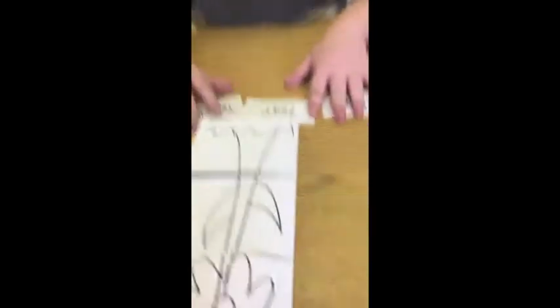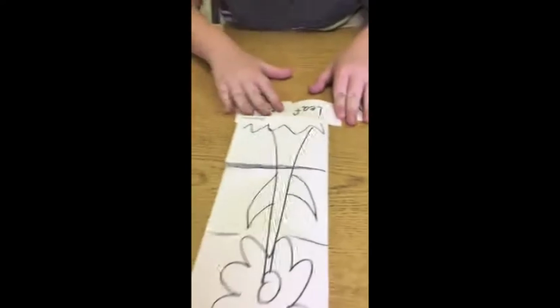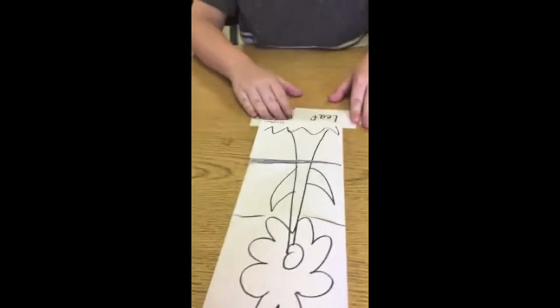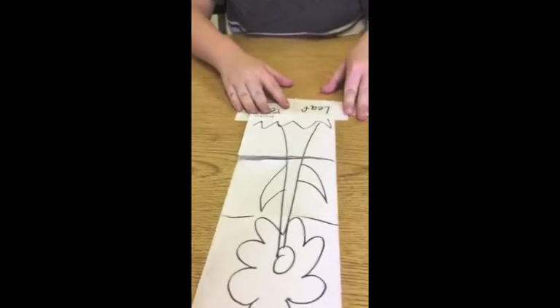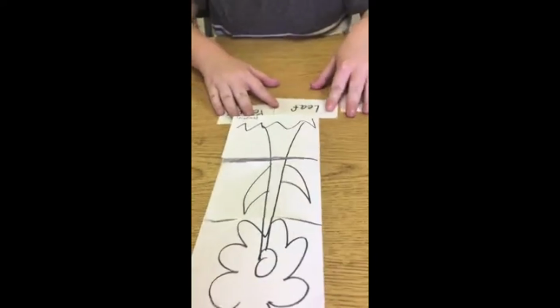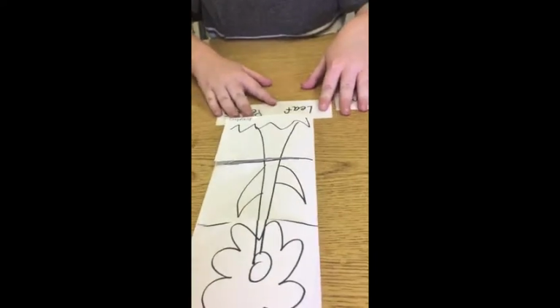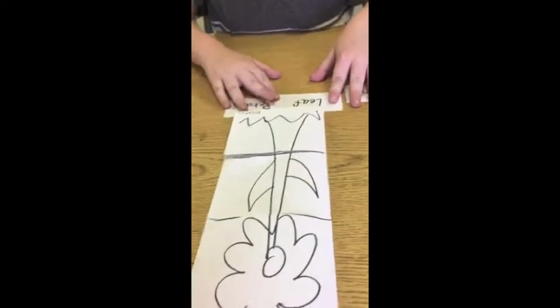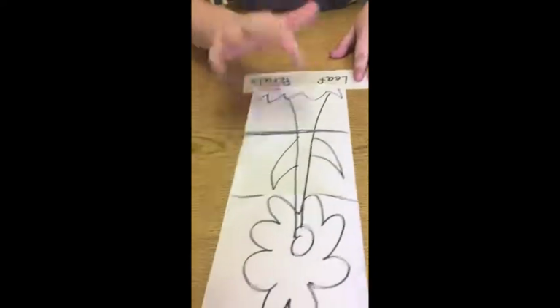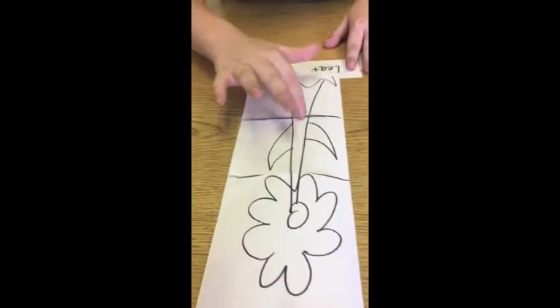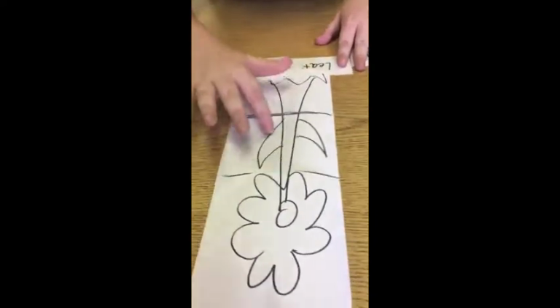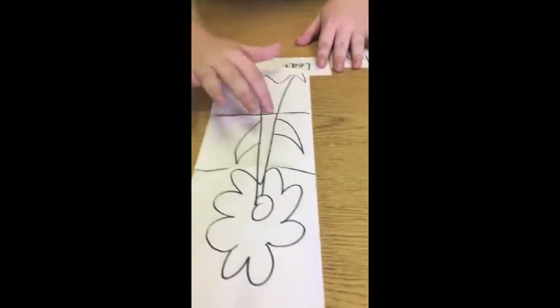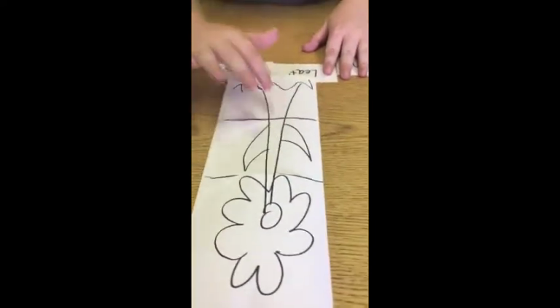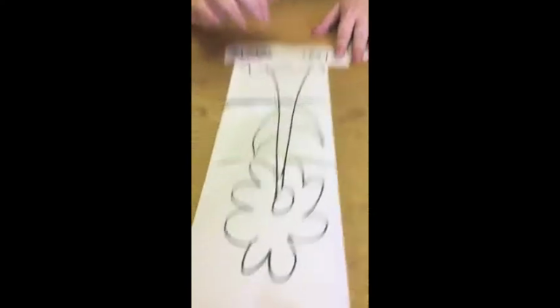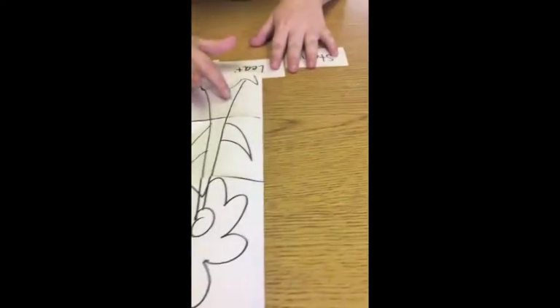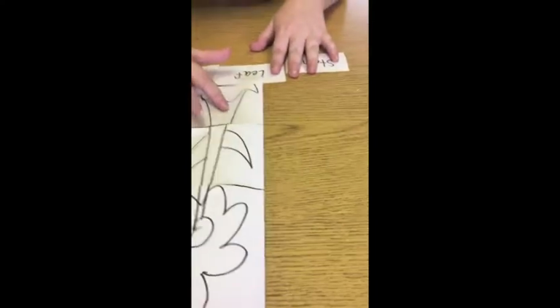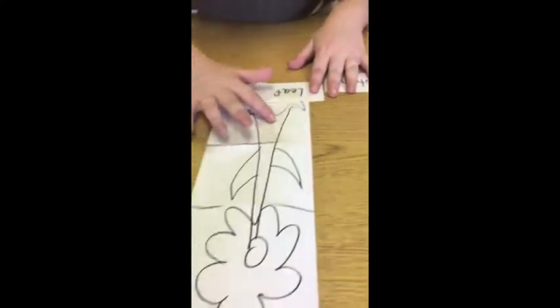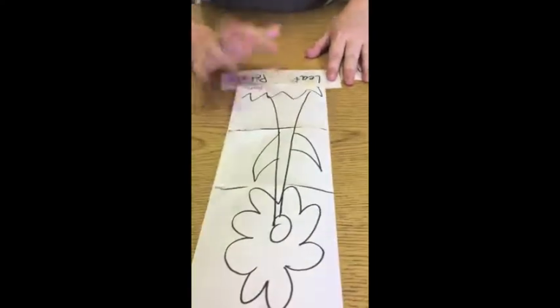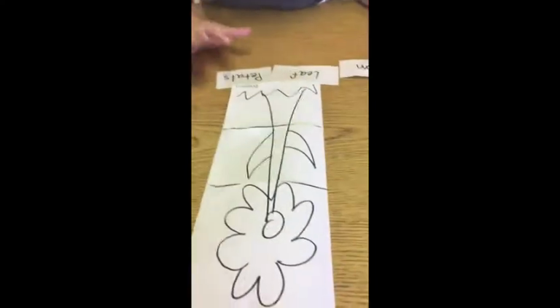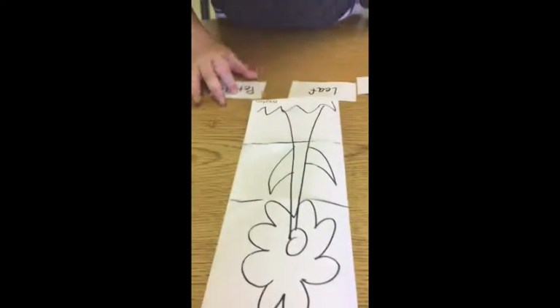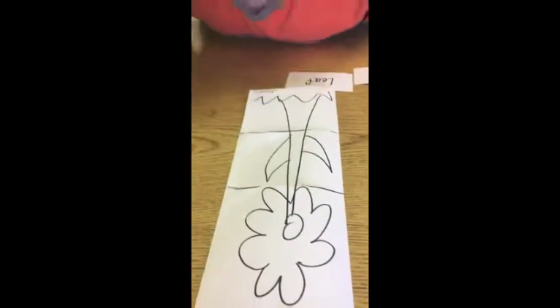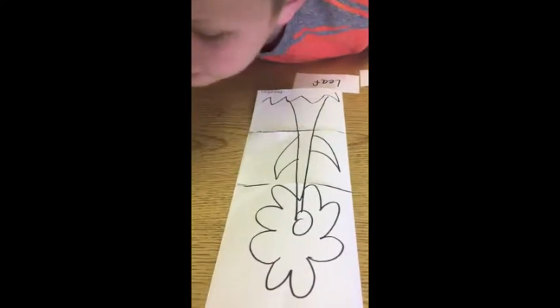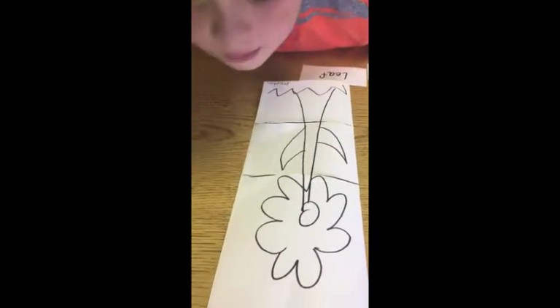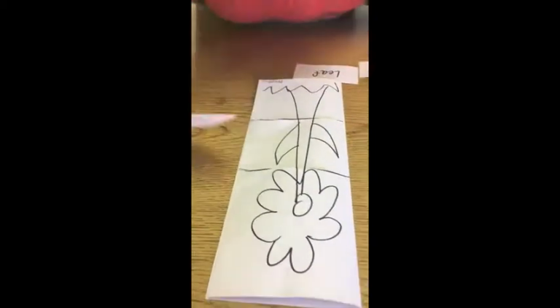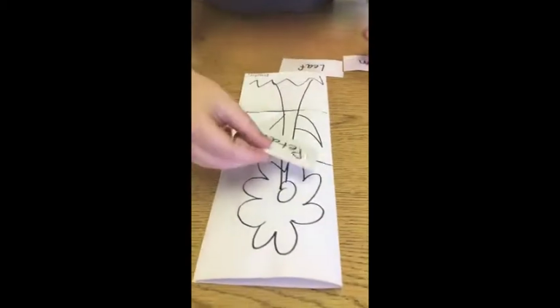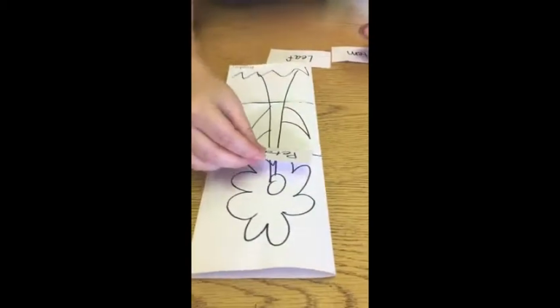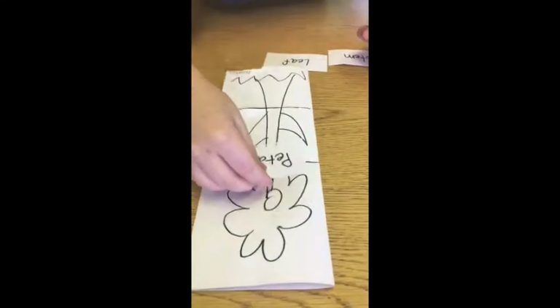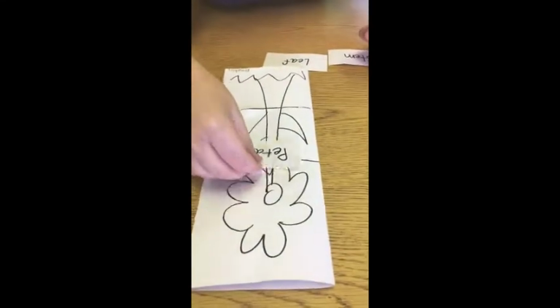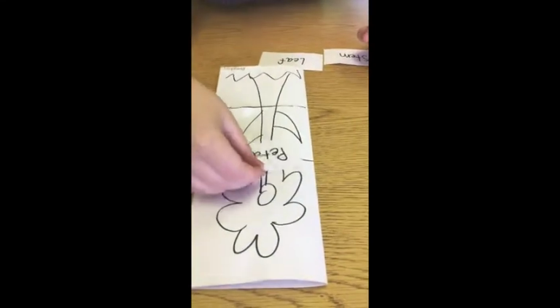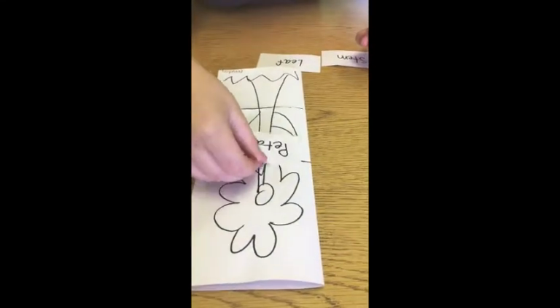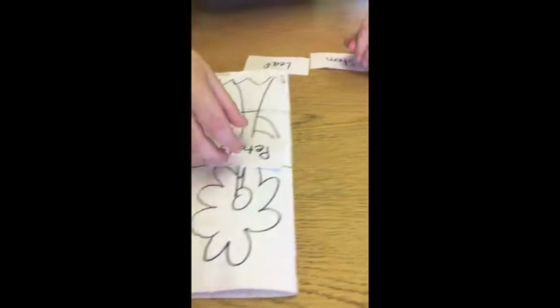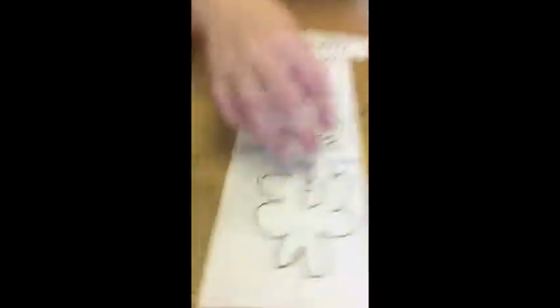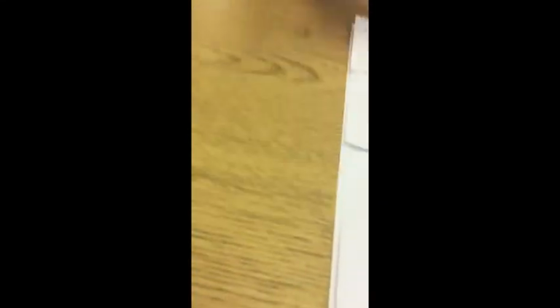Can you touch the petals? Where are the petals? Try again. Where are the petals? The petals are at the top — the top of the flower. Good job. Very good.